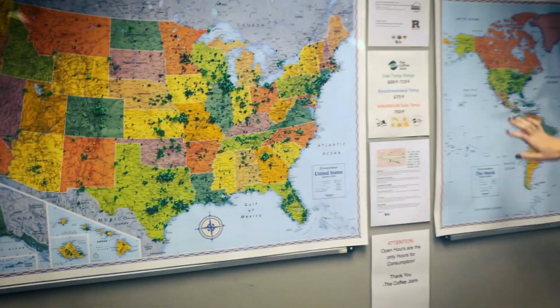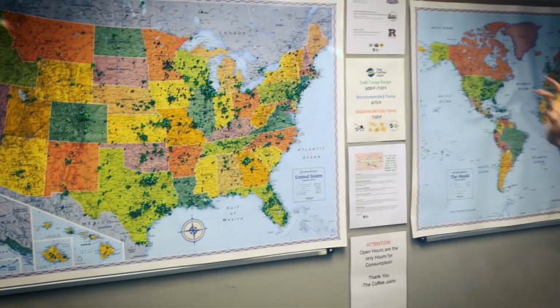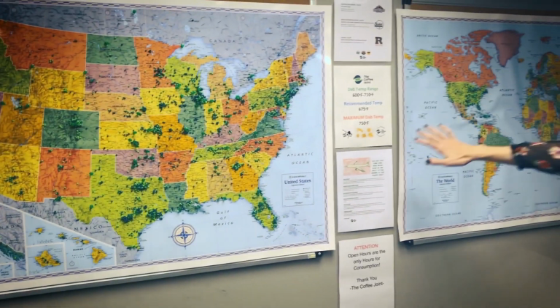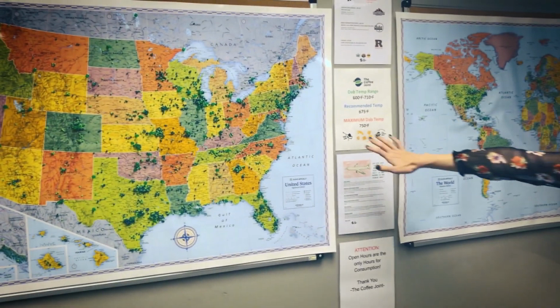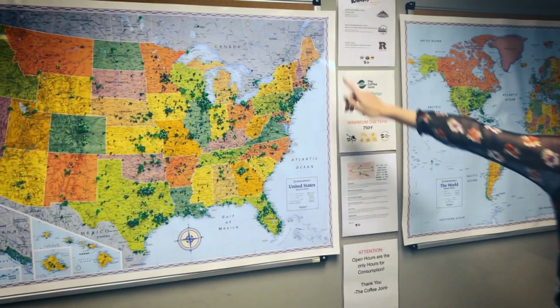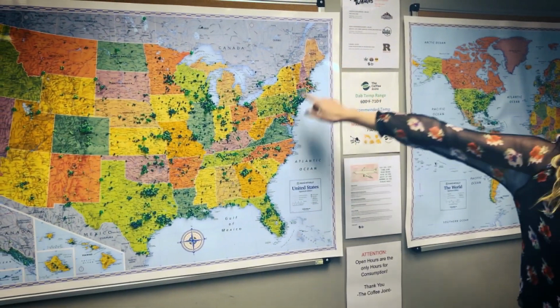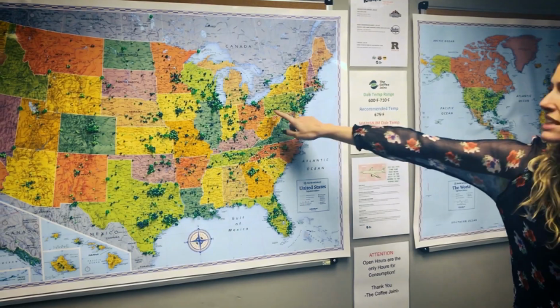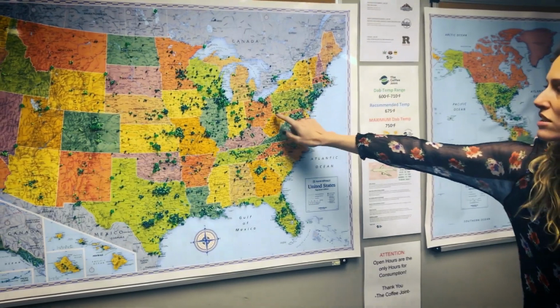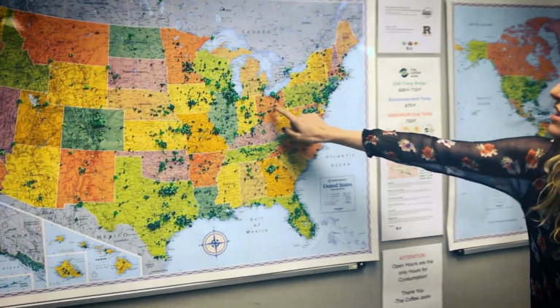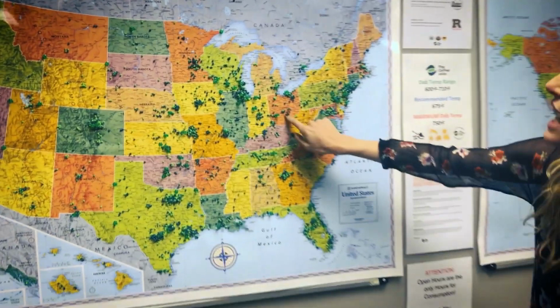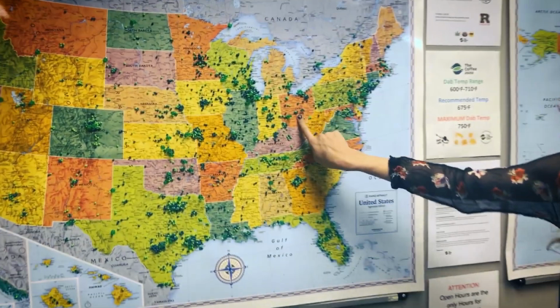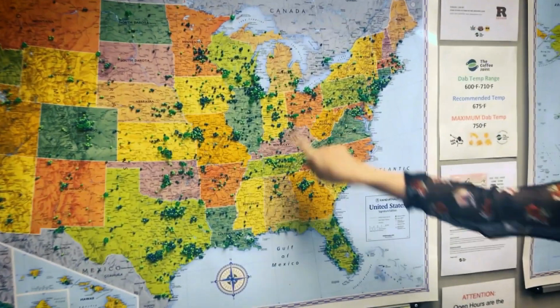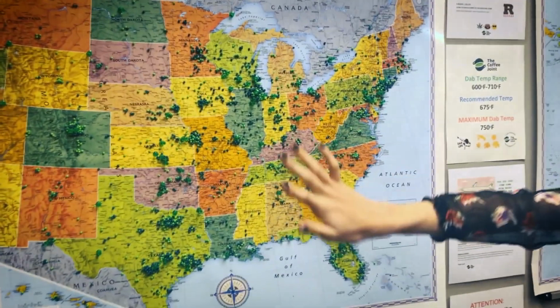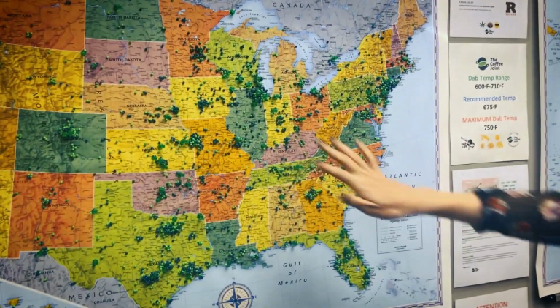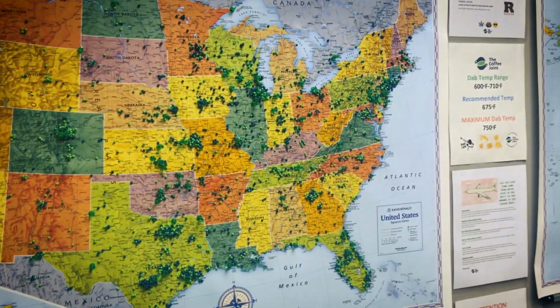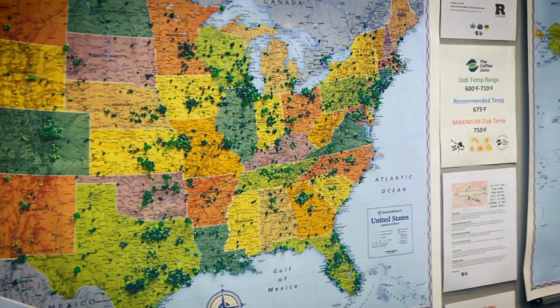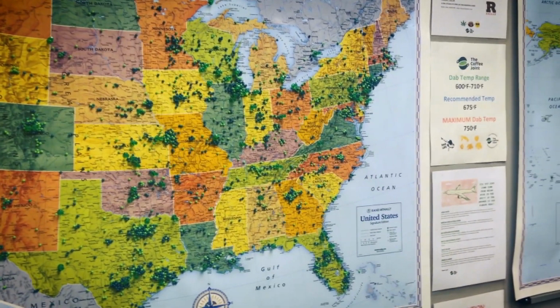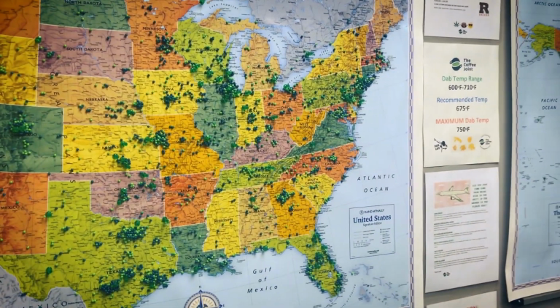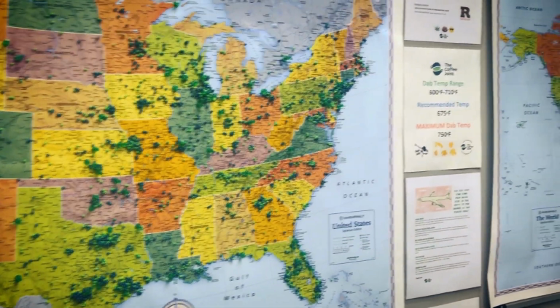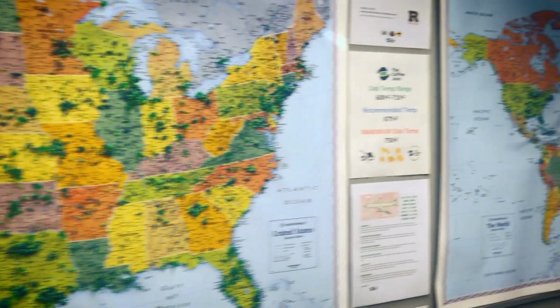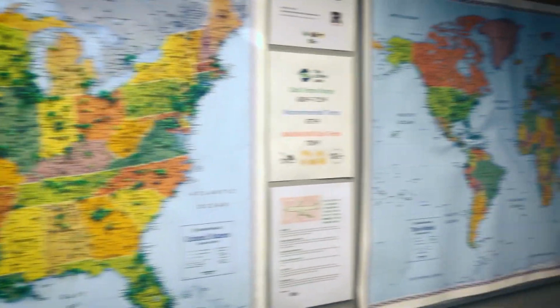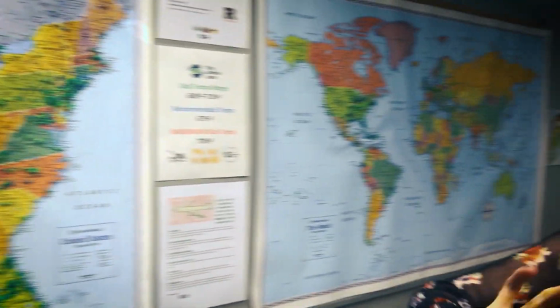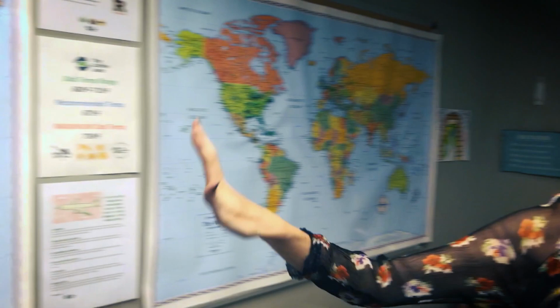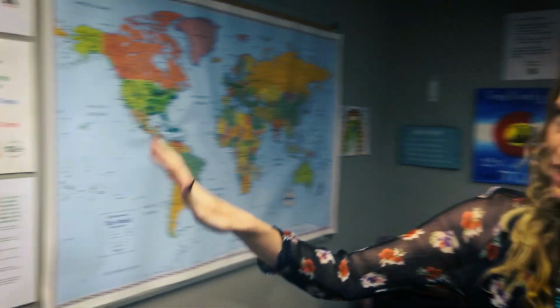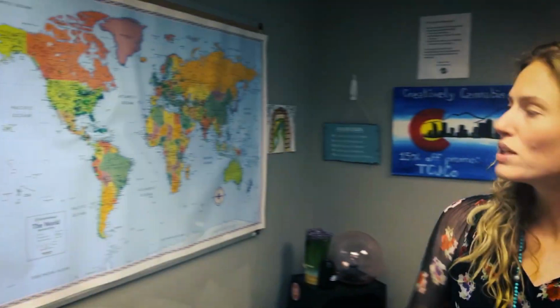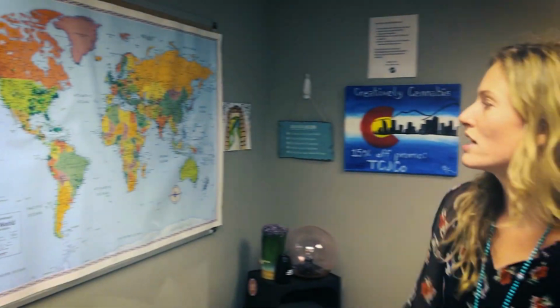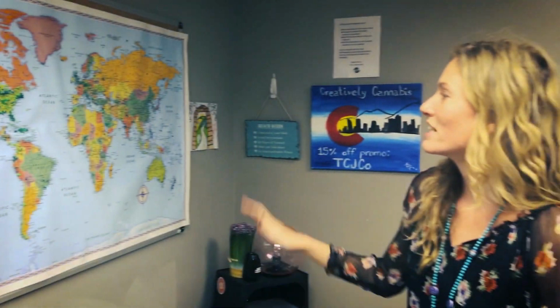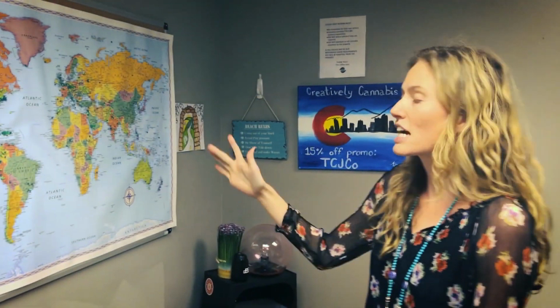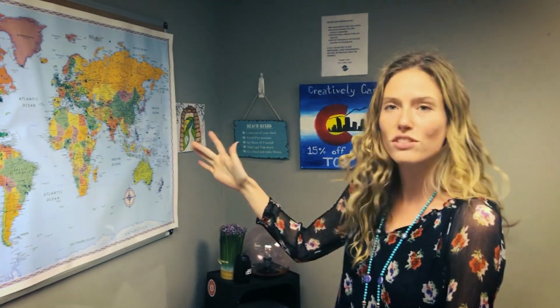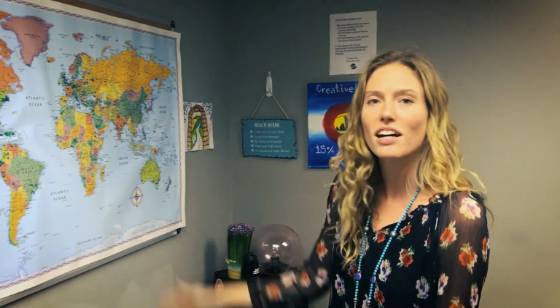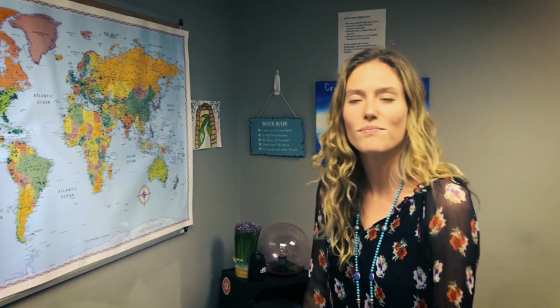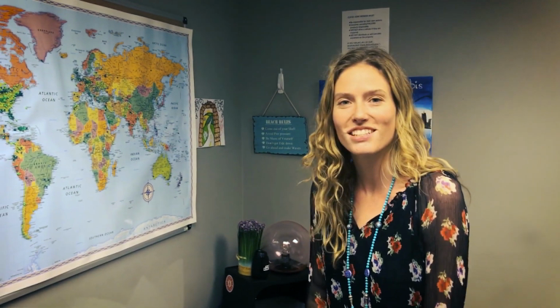As you can see, the map is covered in a bunch of green little tacks — that's all the people who have visited us so far. We have had people from throughout the U.S. as well as a lot of international visitors.